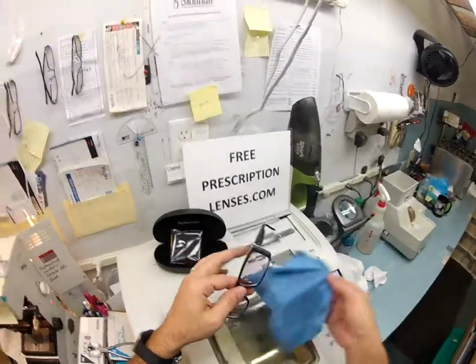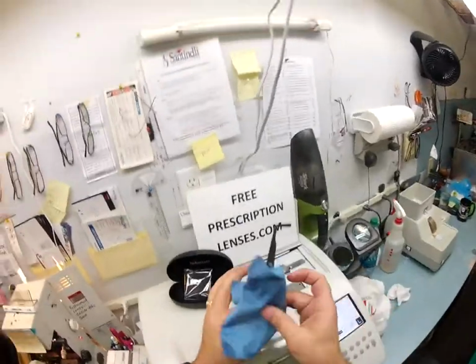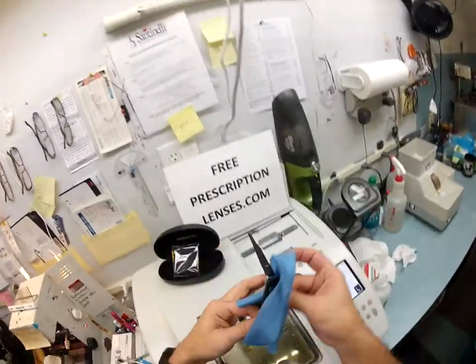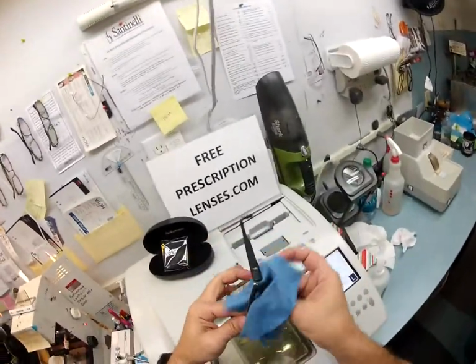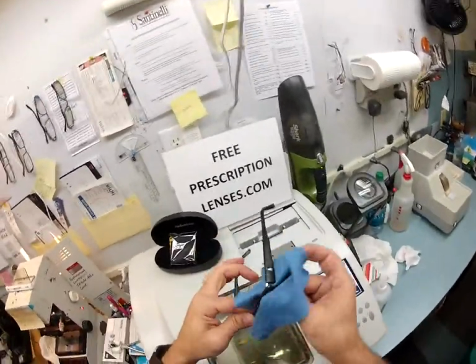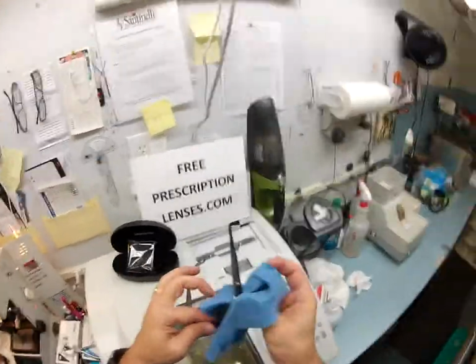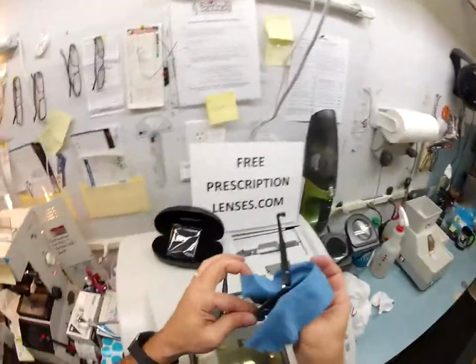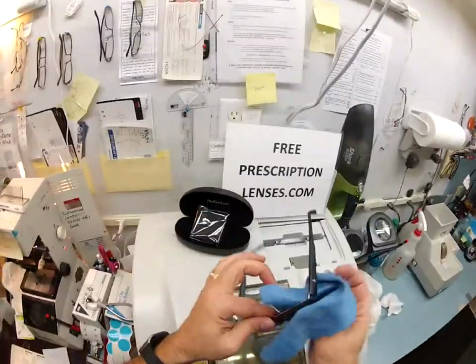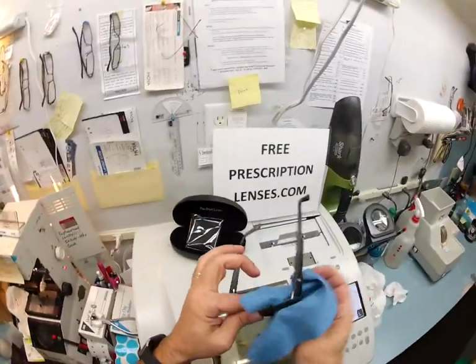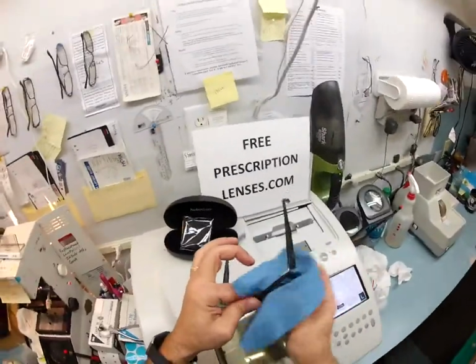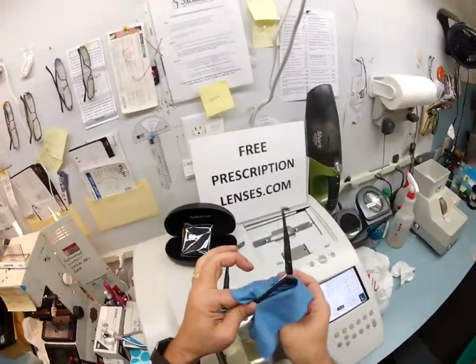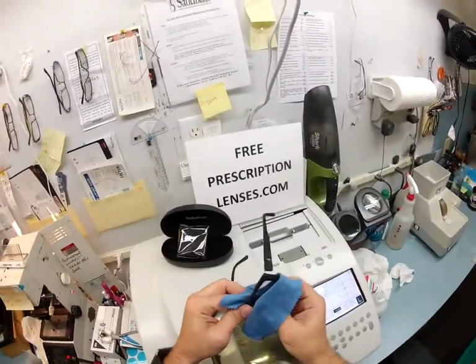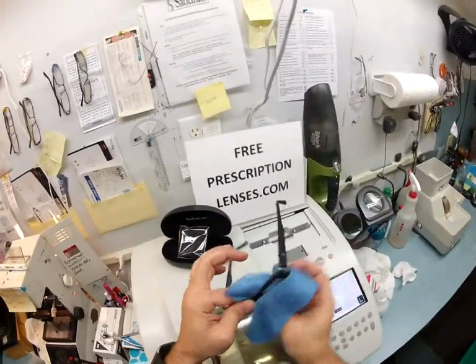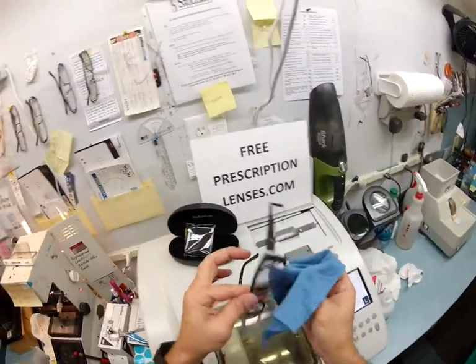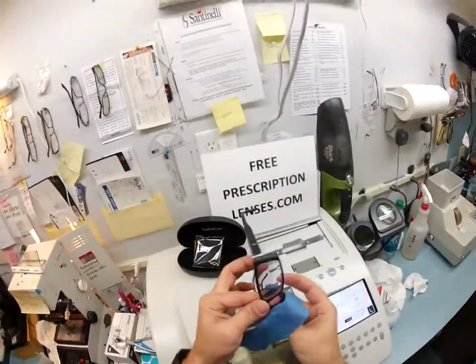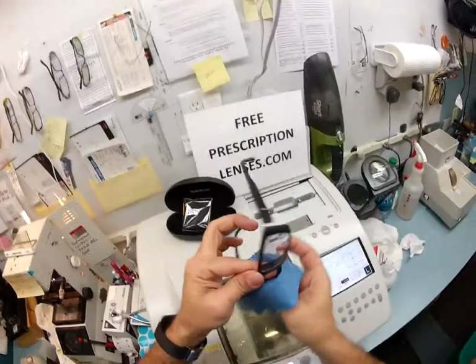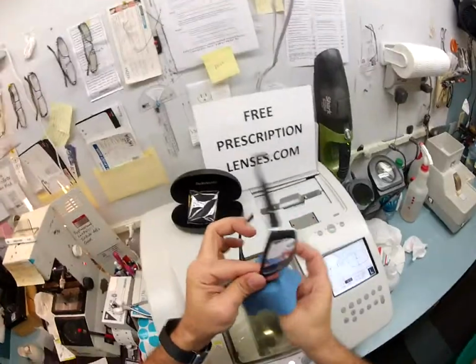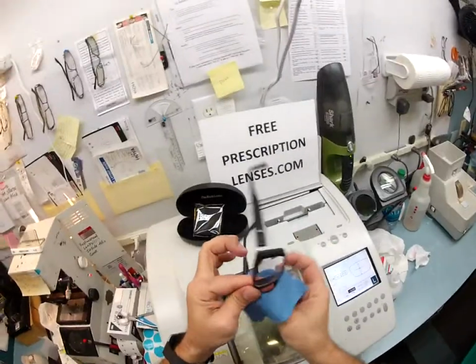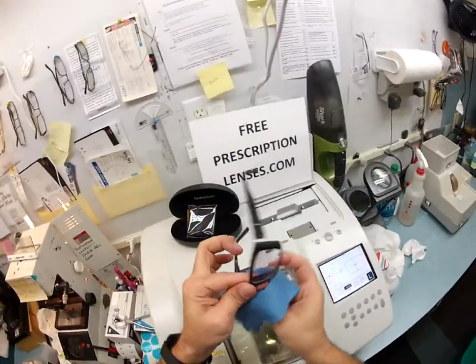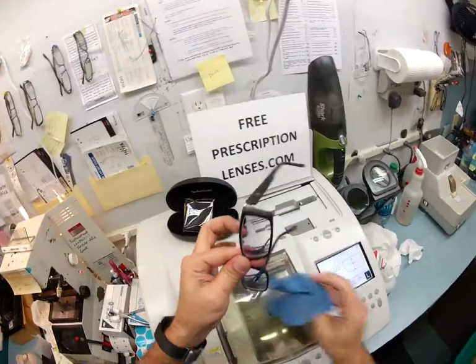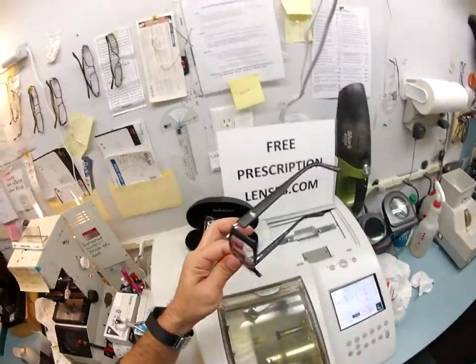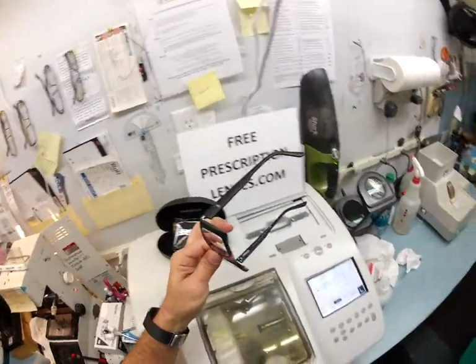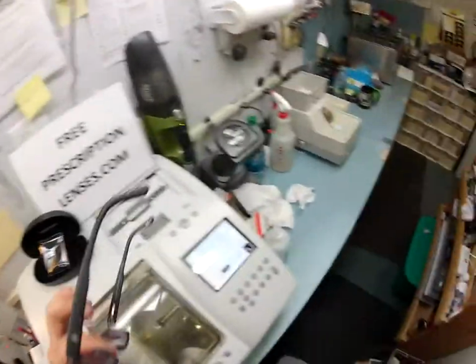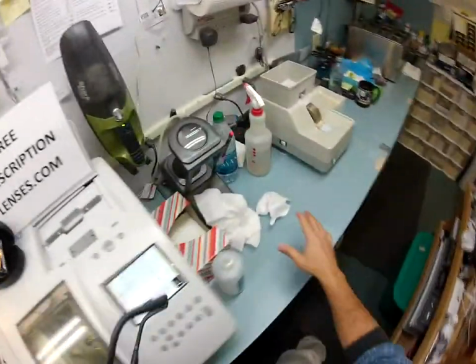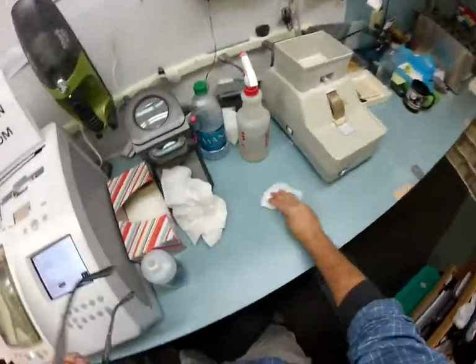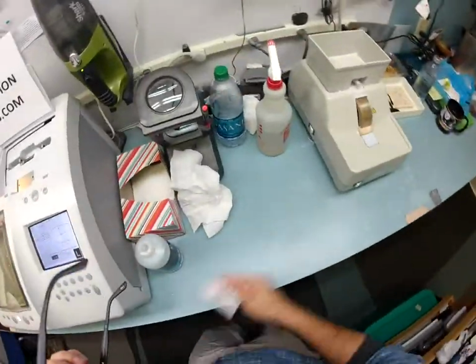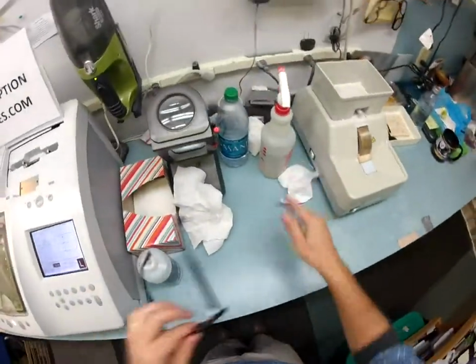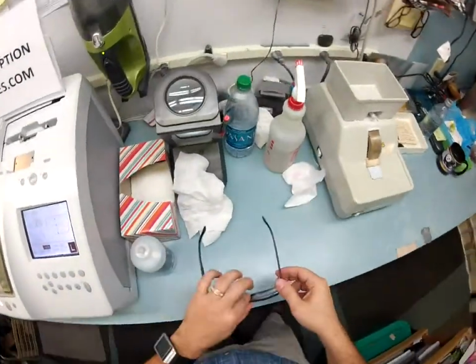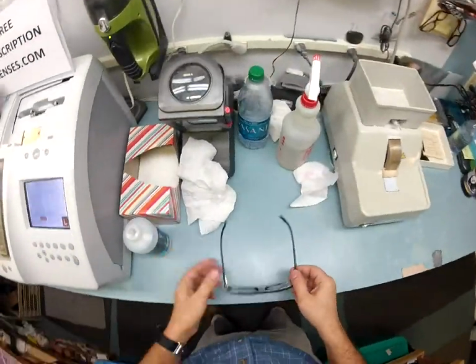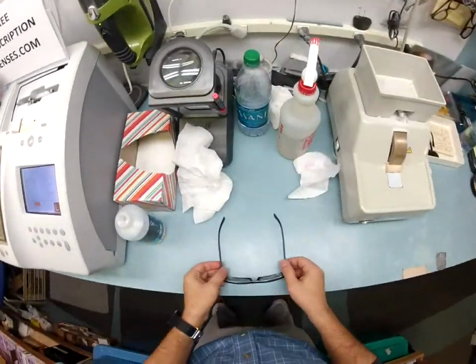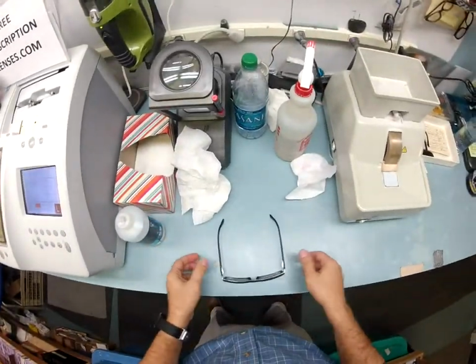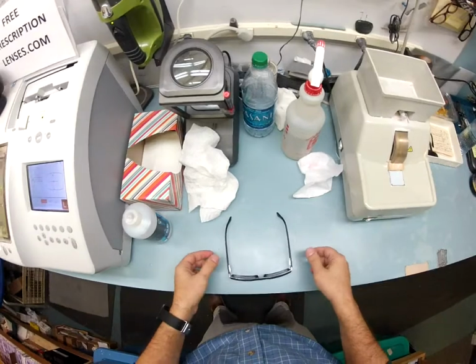Thorough, I really appreciate it. You could have bought your frames from anyone, but you bought them from the guy who gives you free prescription lenses. Well played, sir, well played.